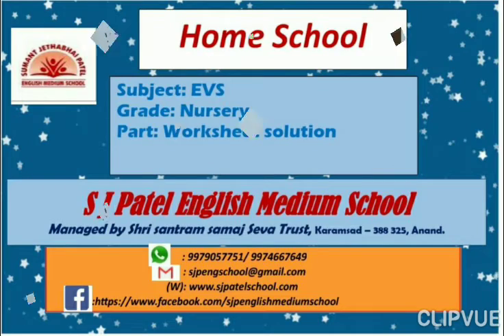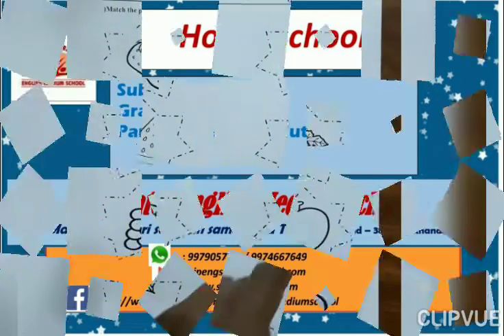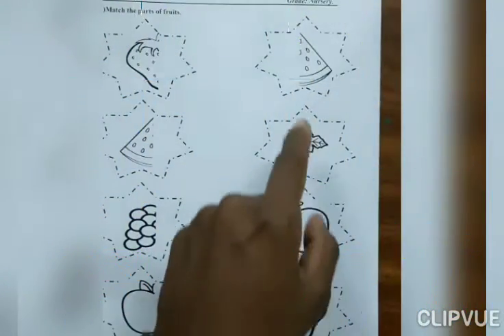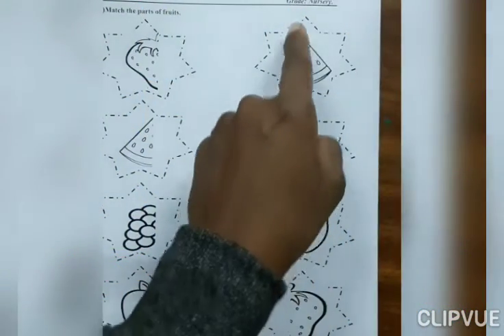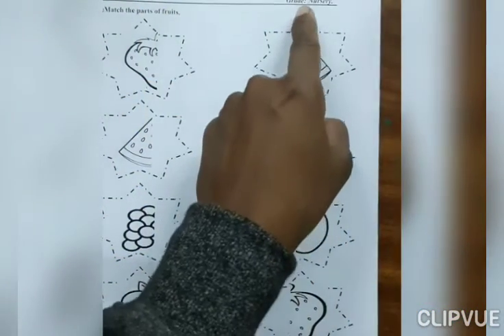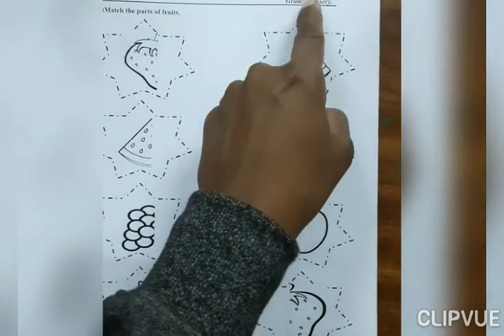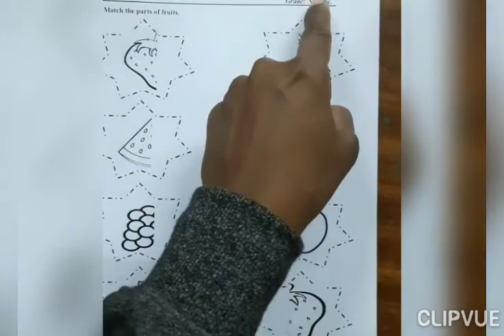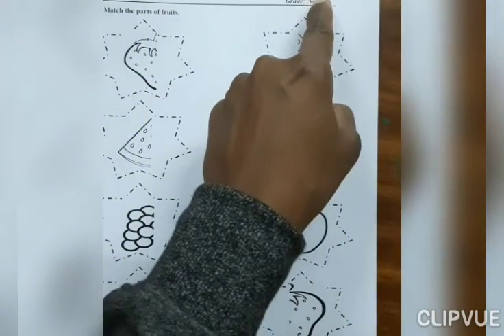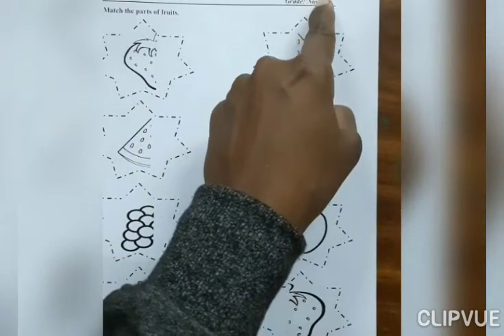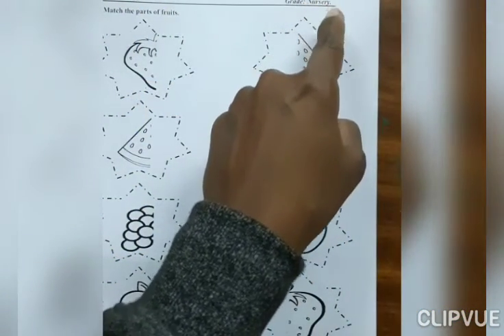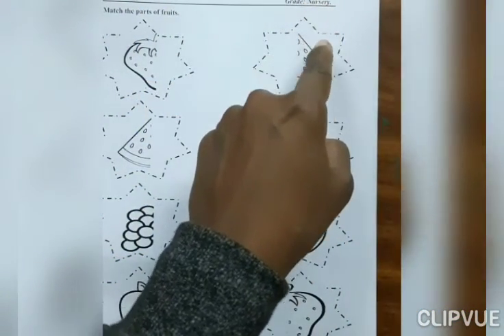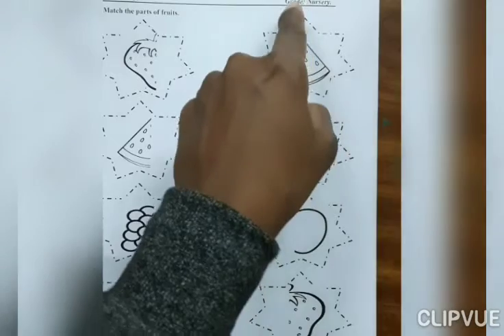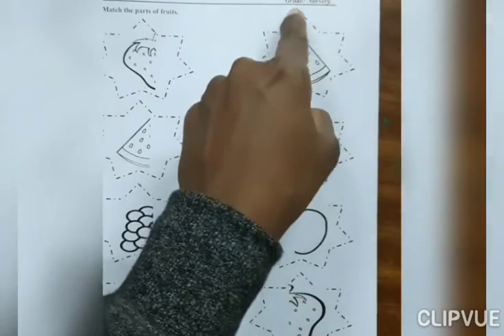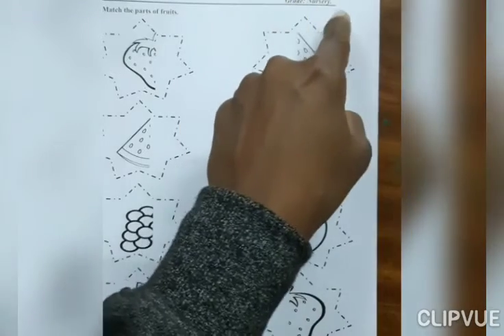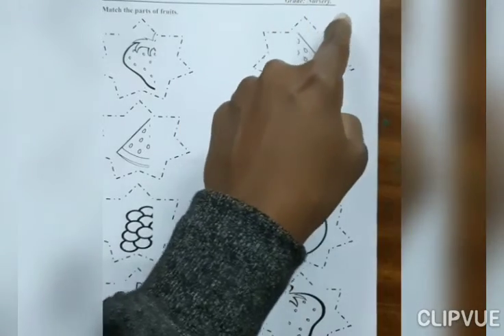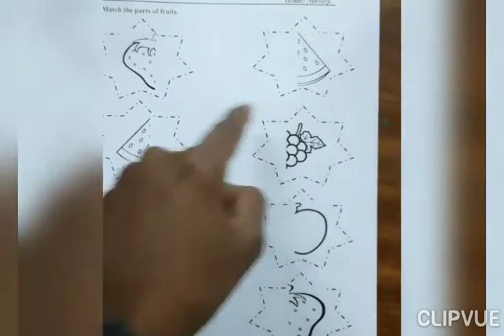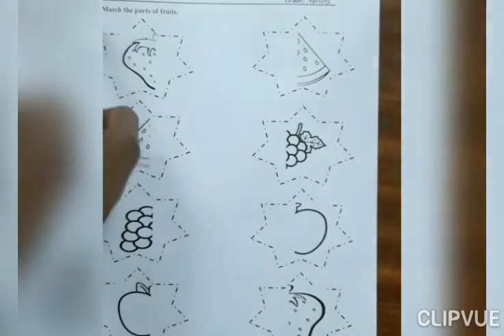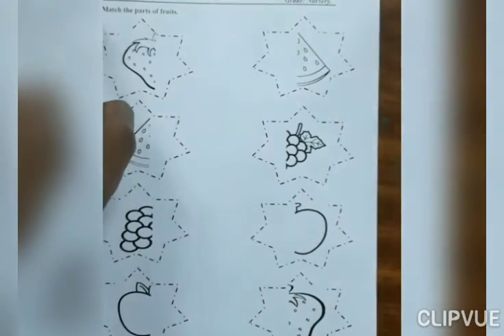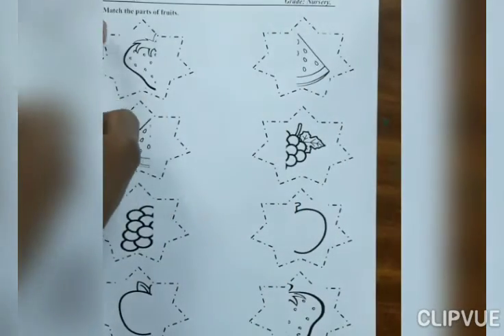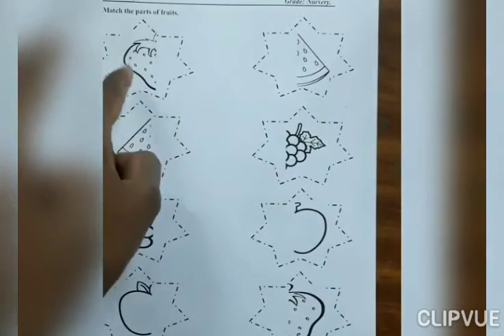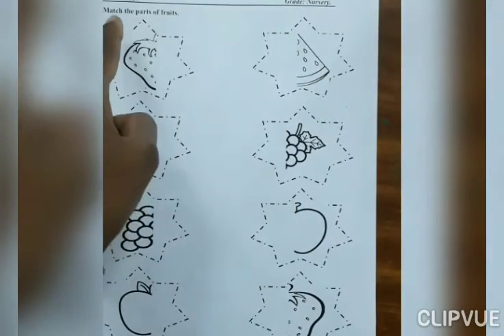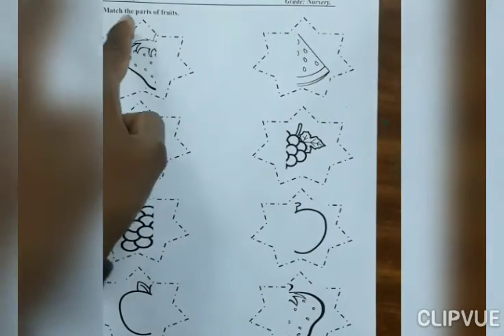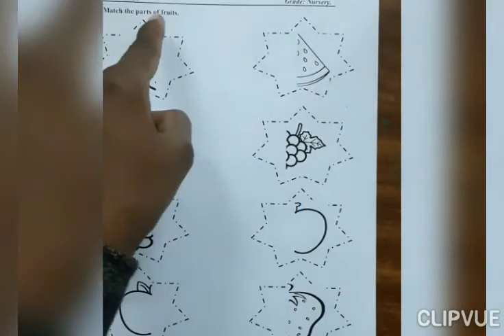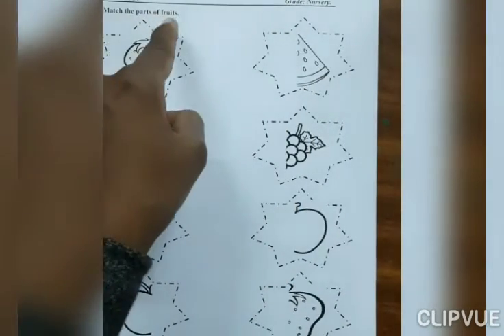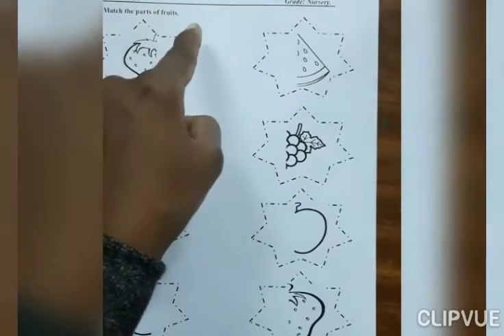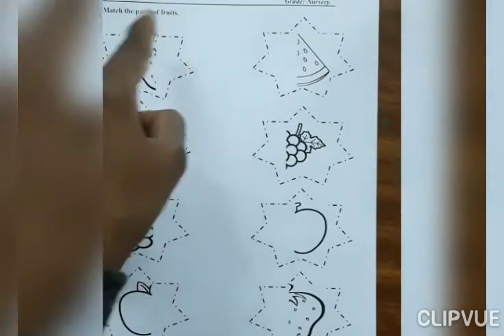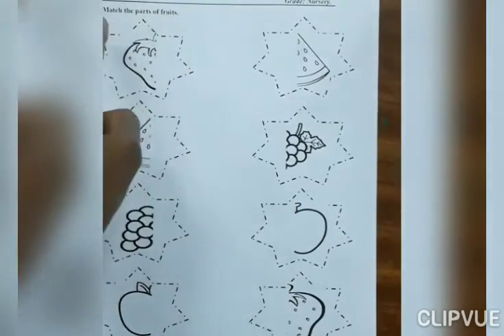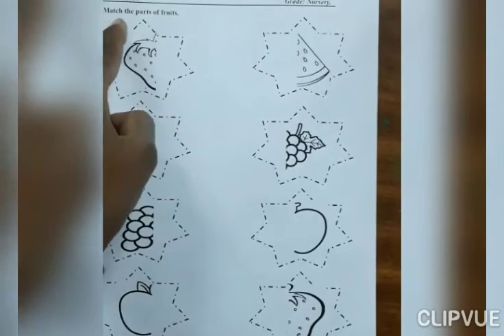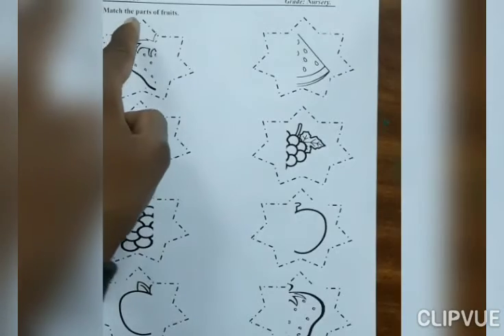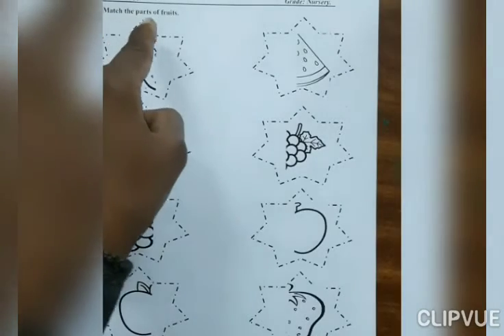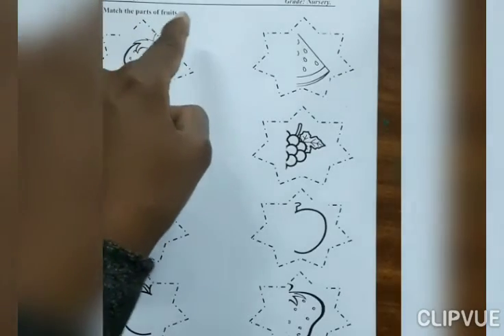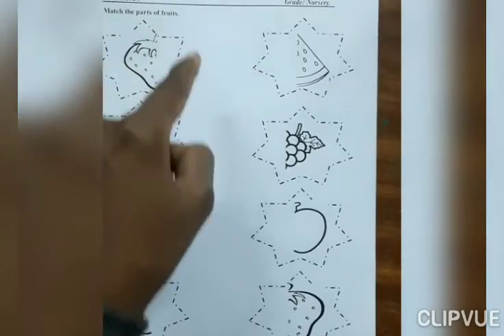Hello everyone. Today we do EBS worksheet, Great Nursery. Question number 1: Match the parts of fruits.